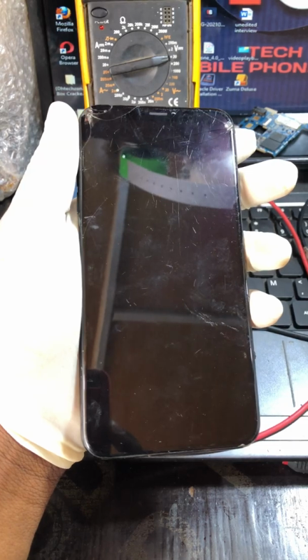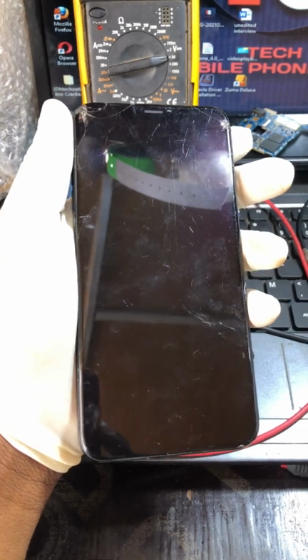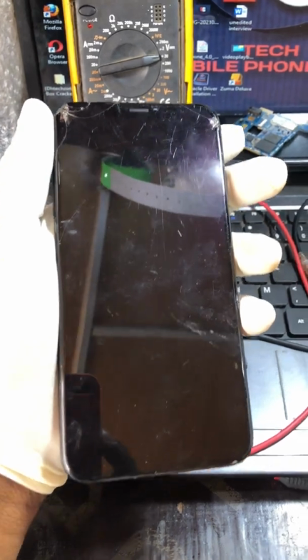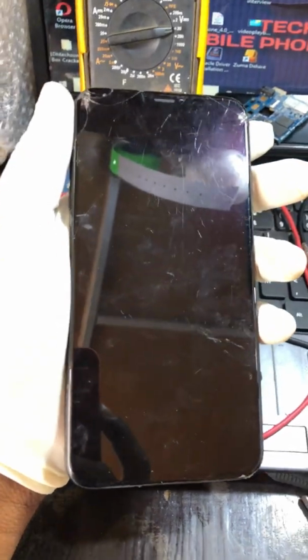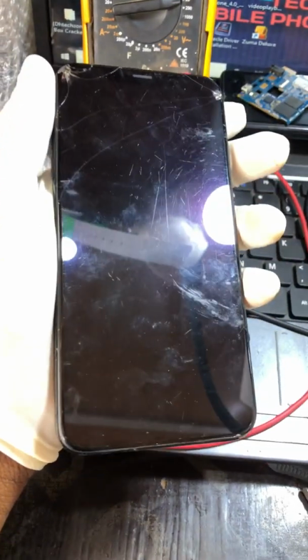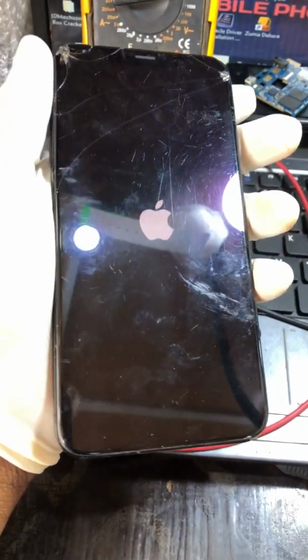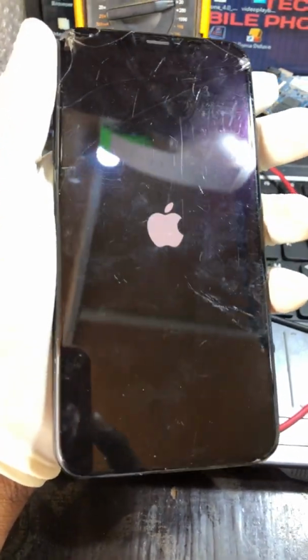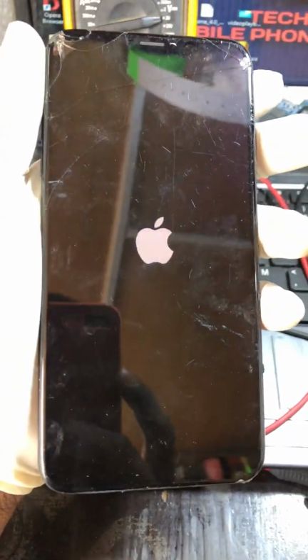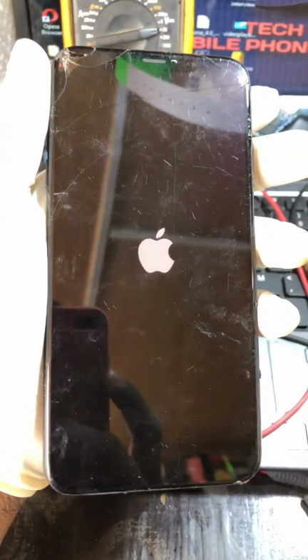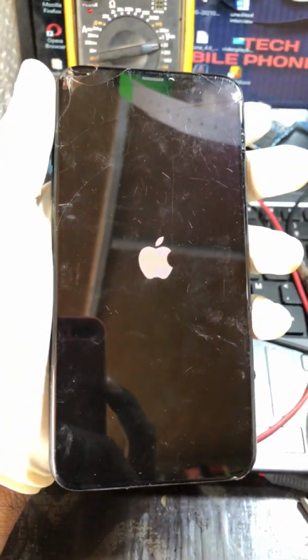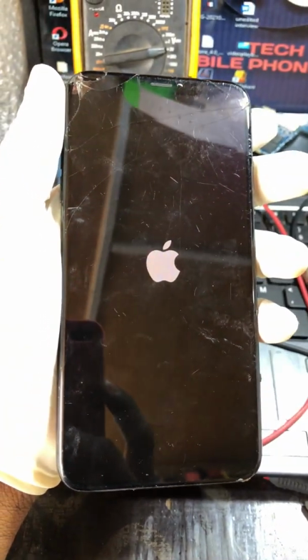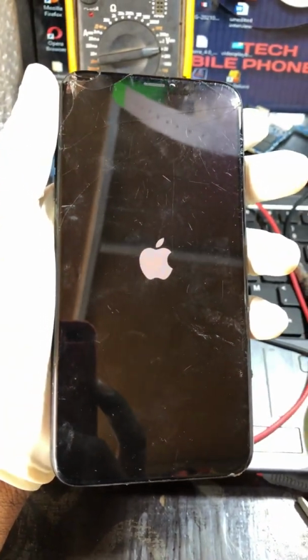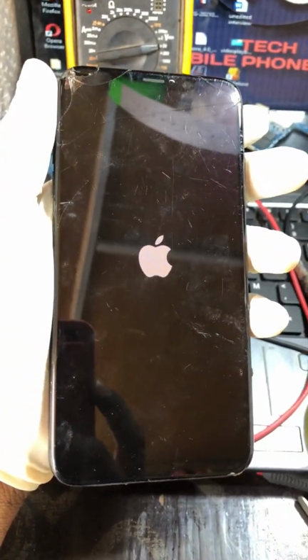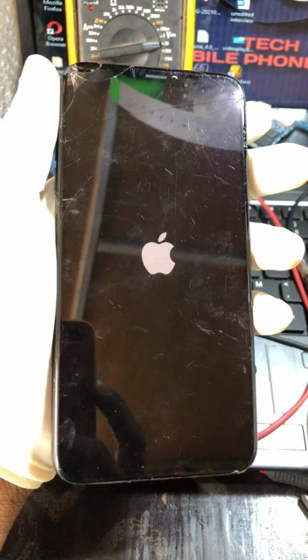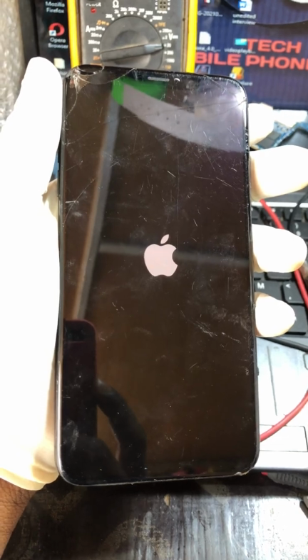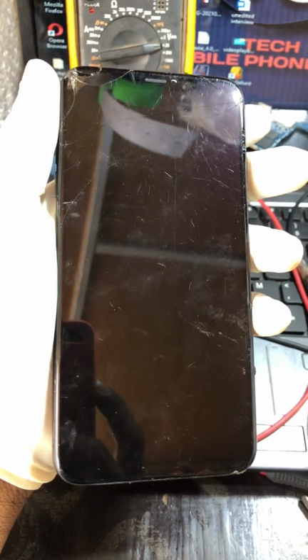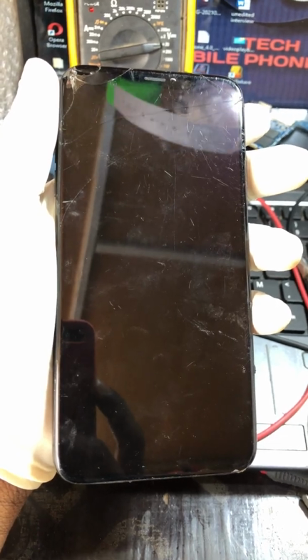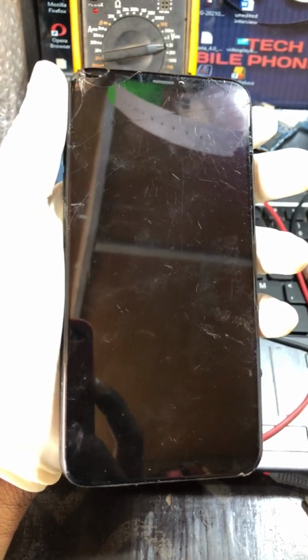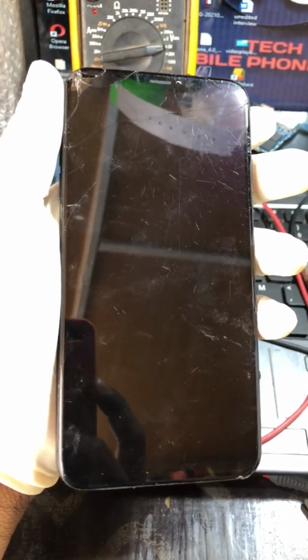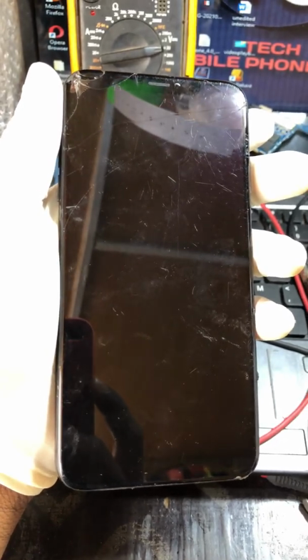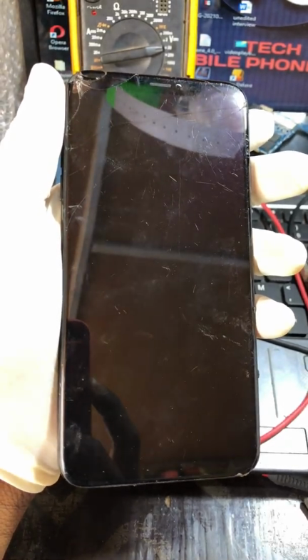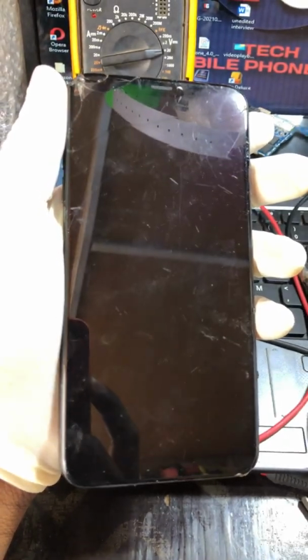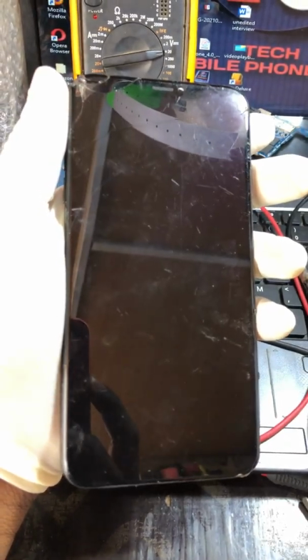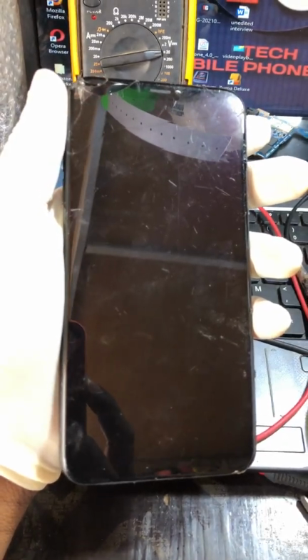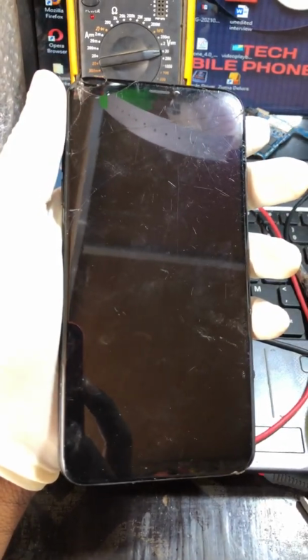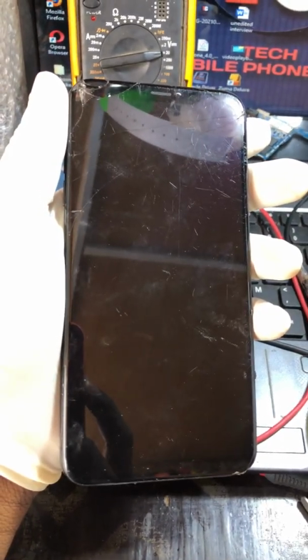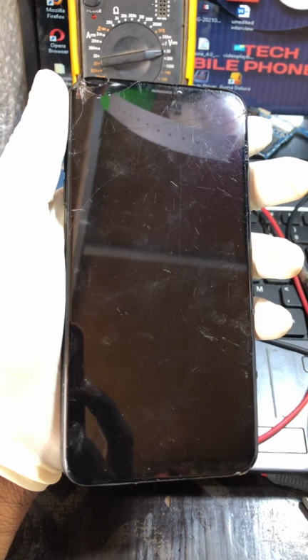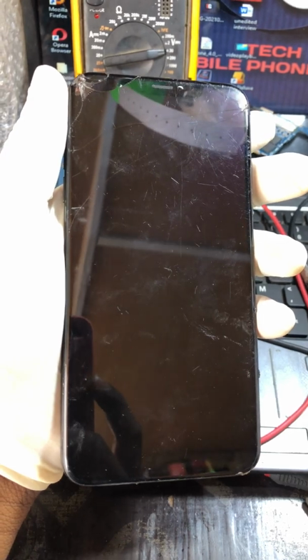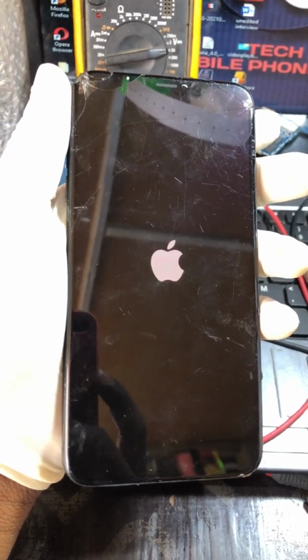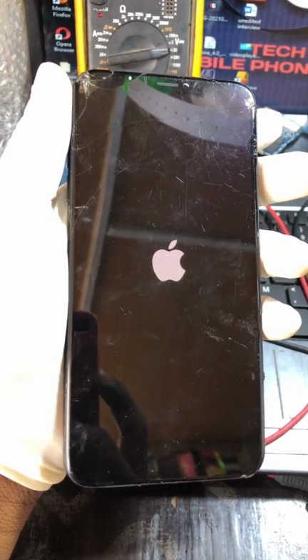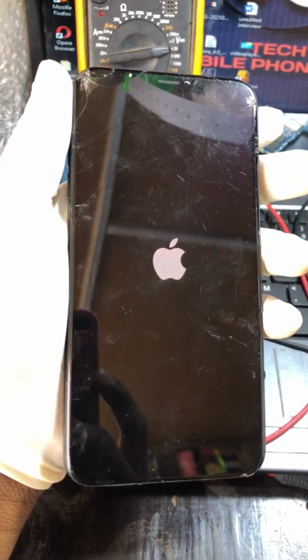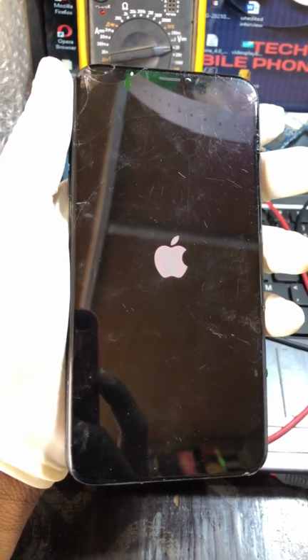When he came back, the phone essentially wouldn't power on properly. As you can see, I've already done the opening. I'm doing this video because many people are having the same issue.